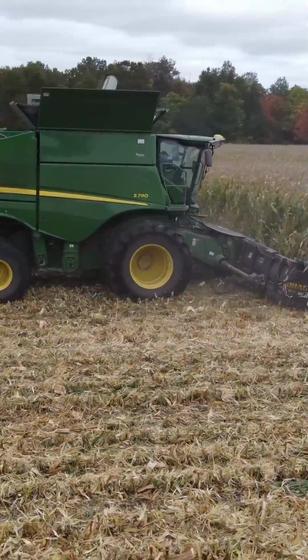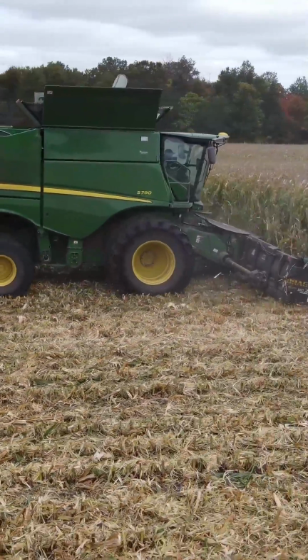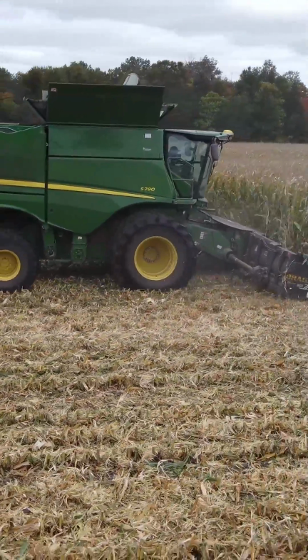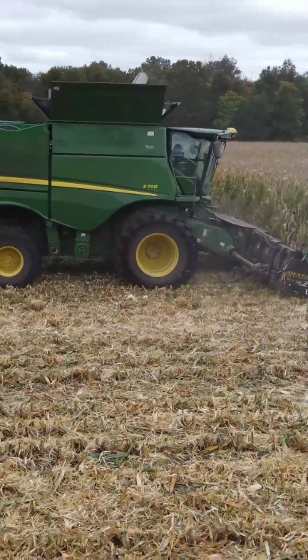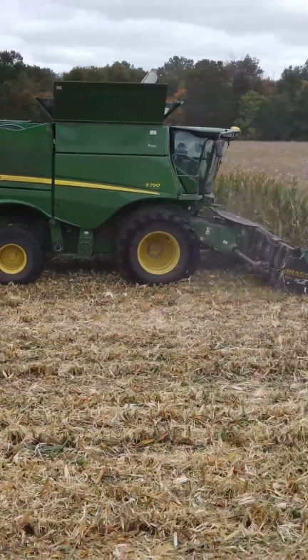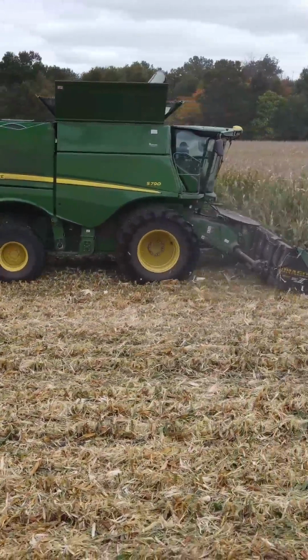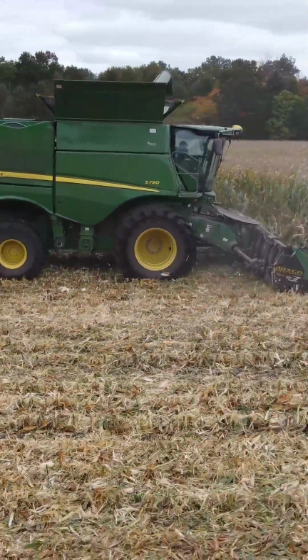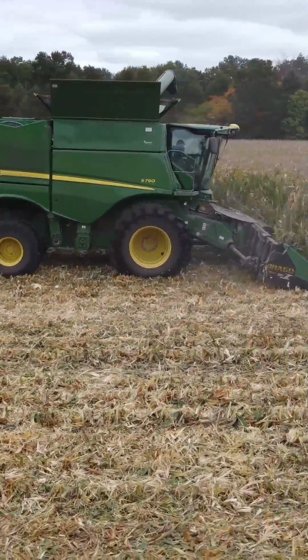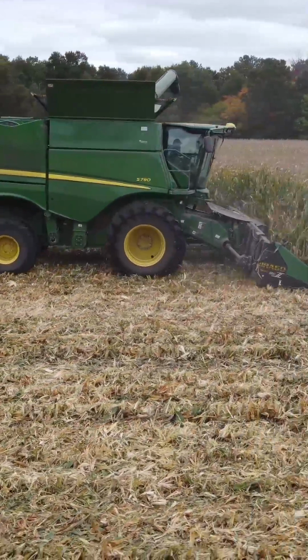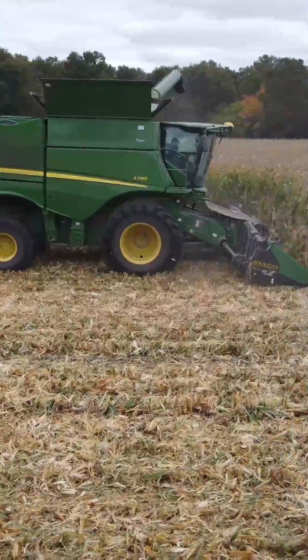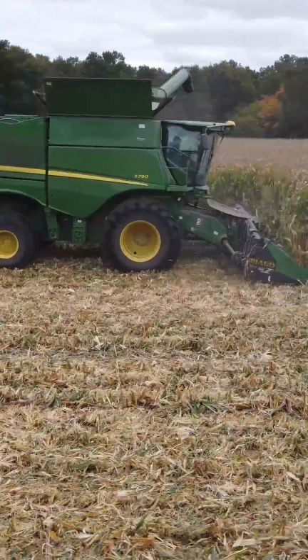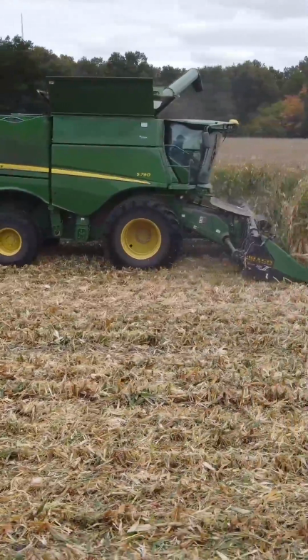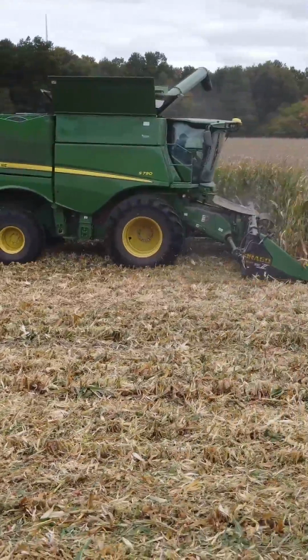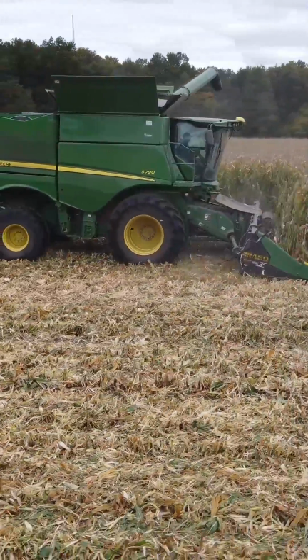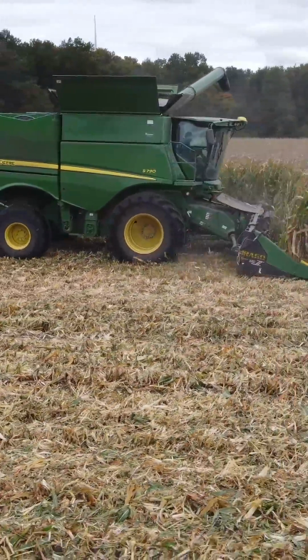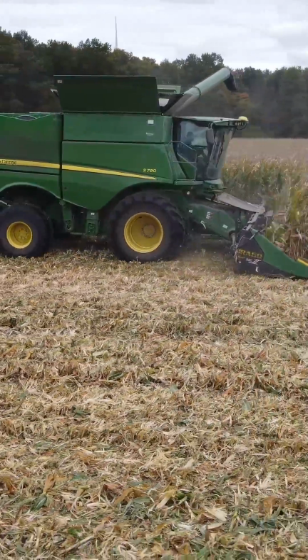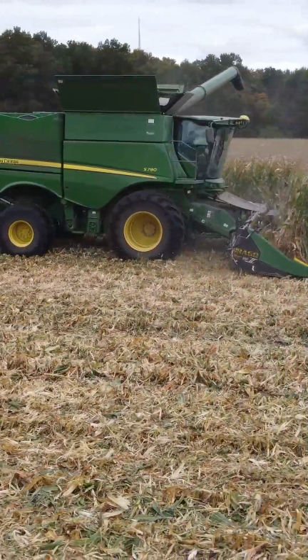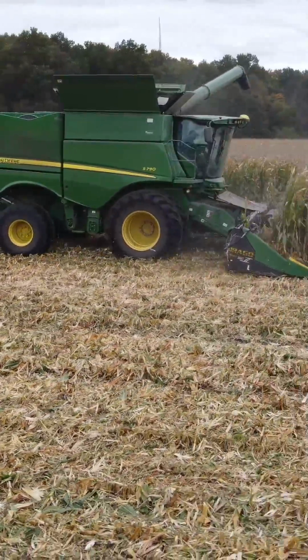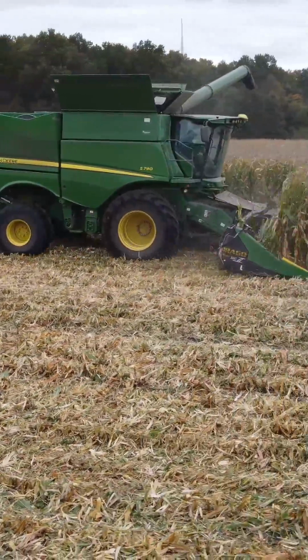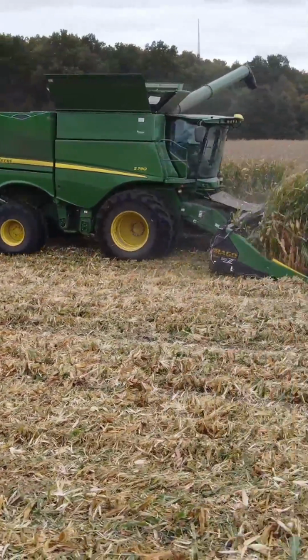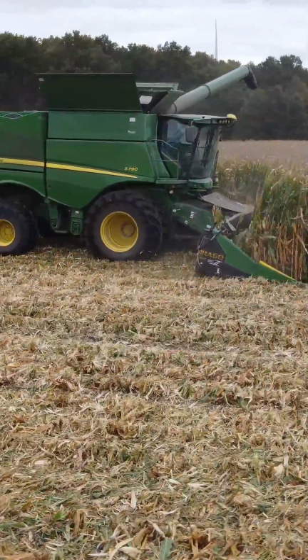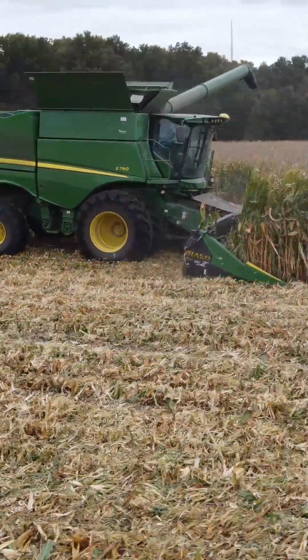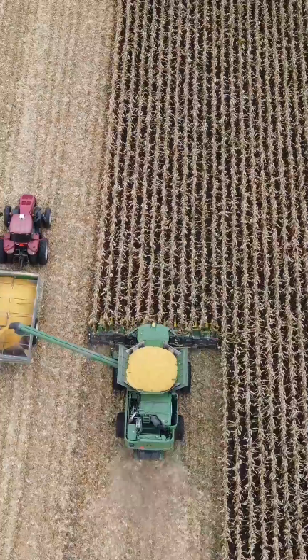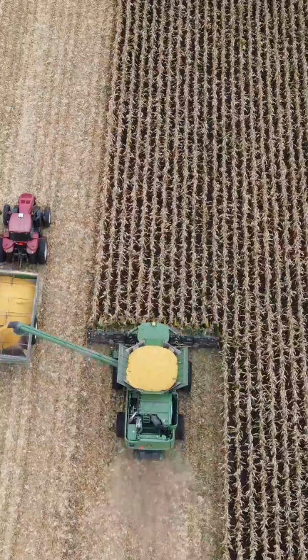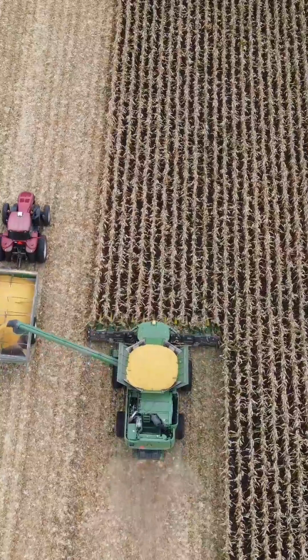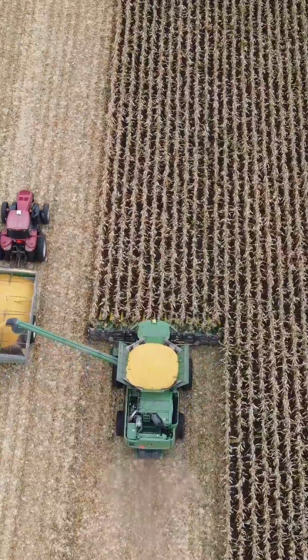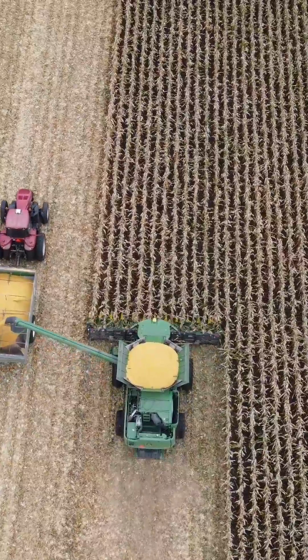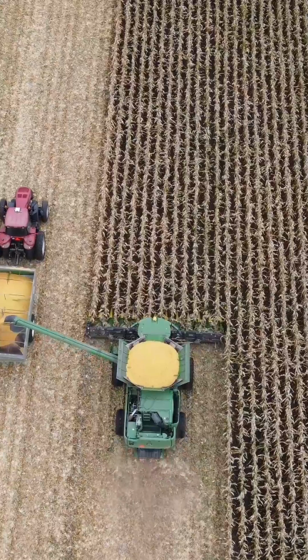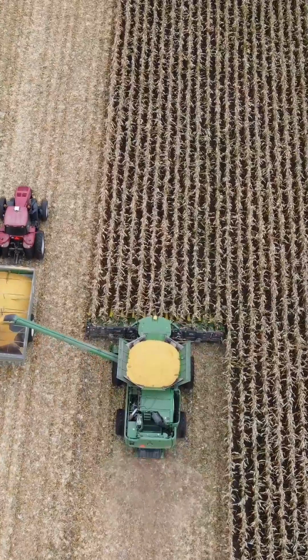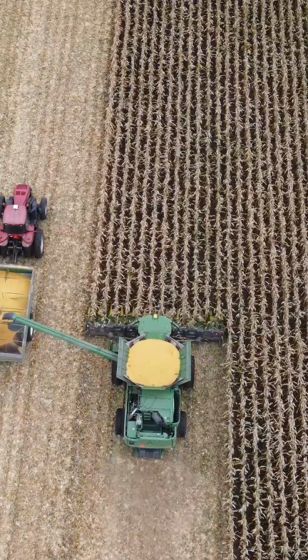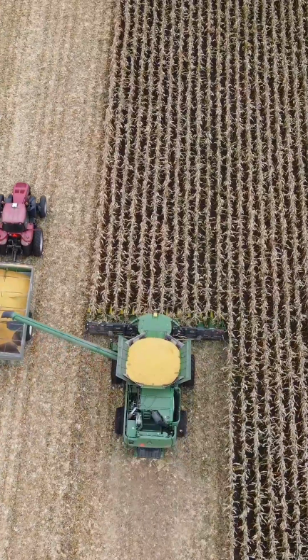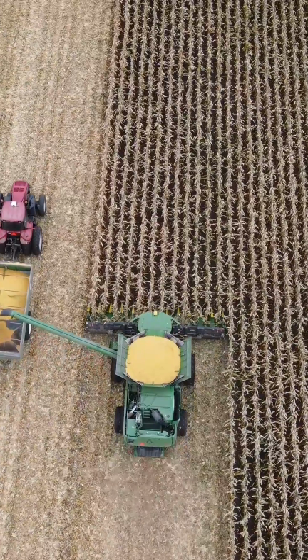Talk with your Co-Alliance agronomy specialist today or visit our website to learn more about how you can make the most of your crop nutrient investment with YieldPro. Happy Harvest!